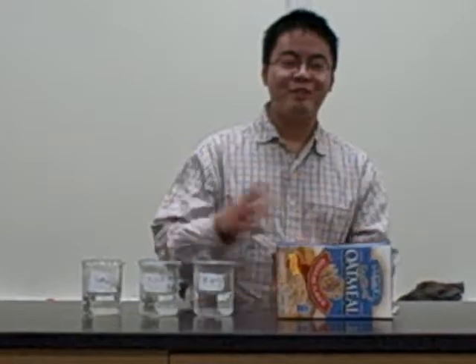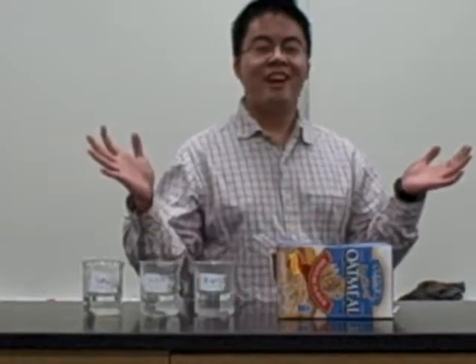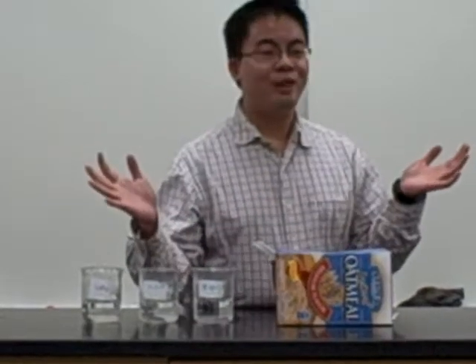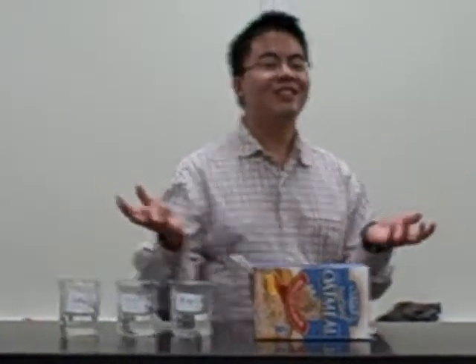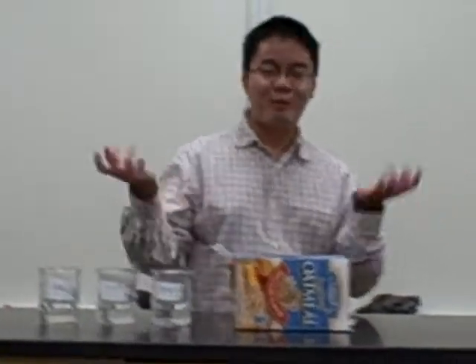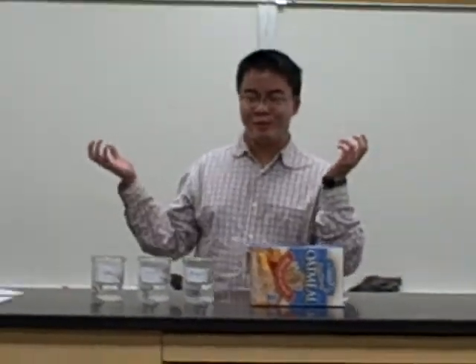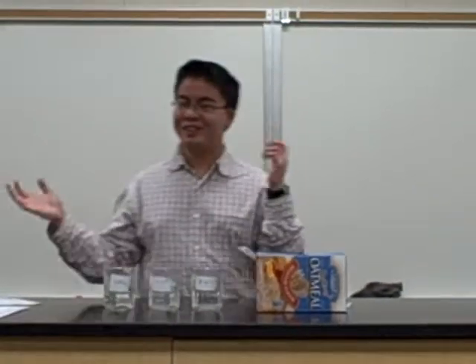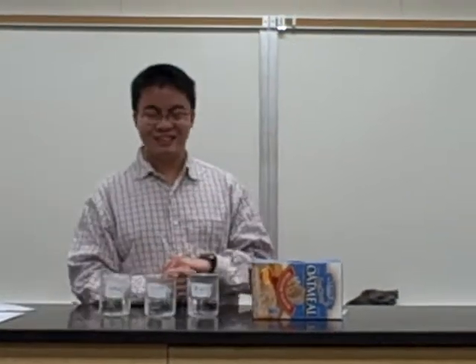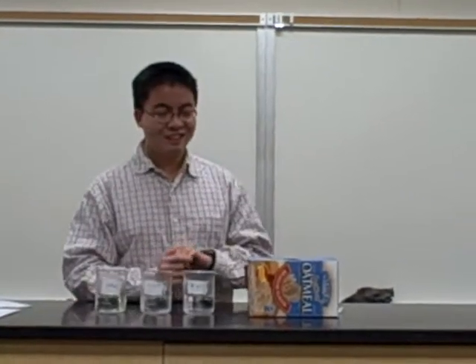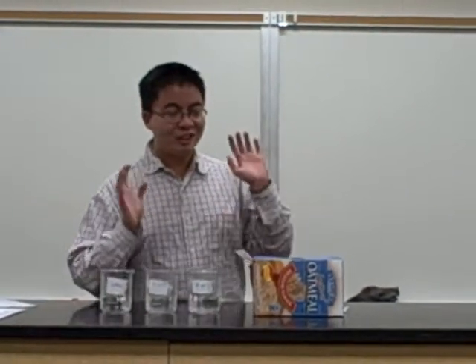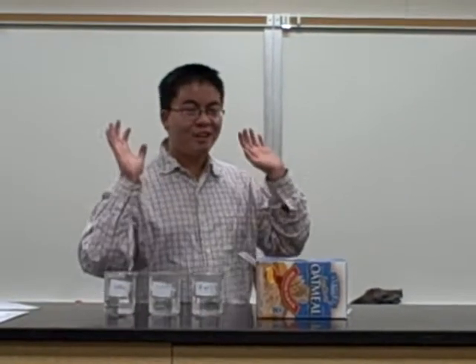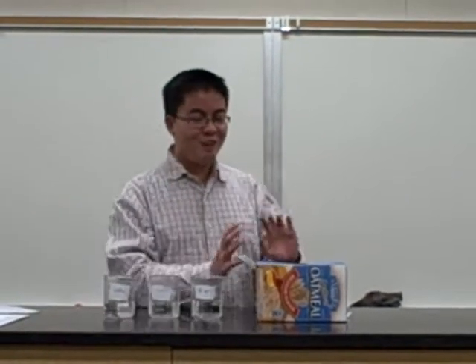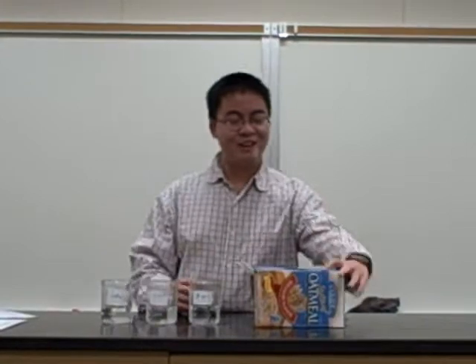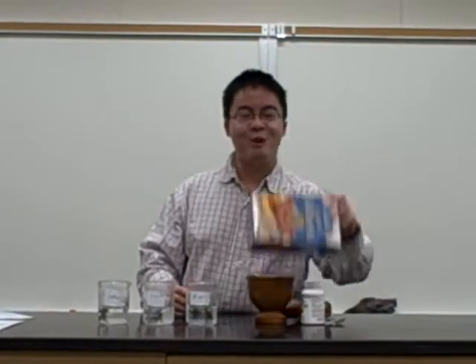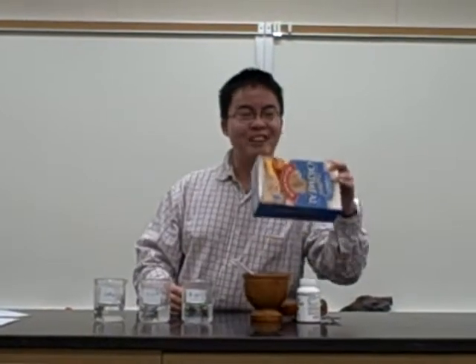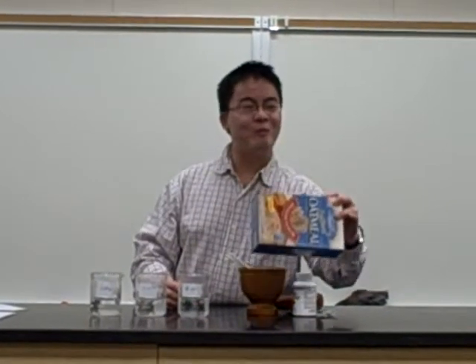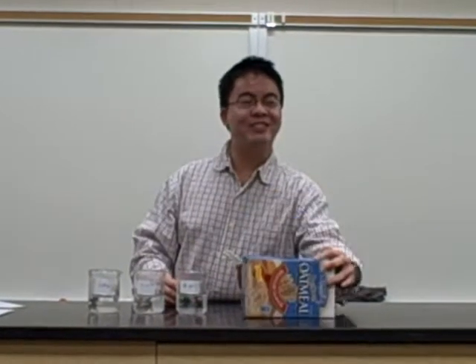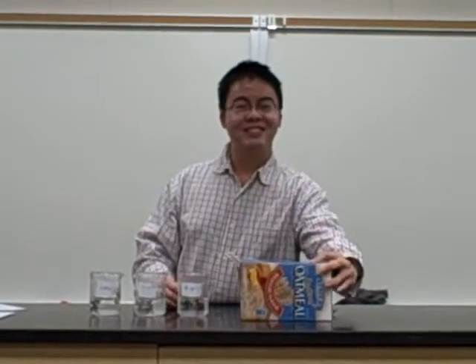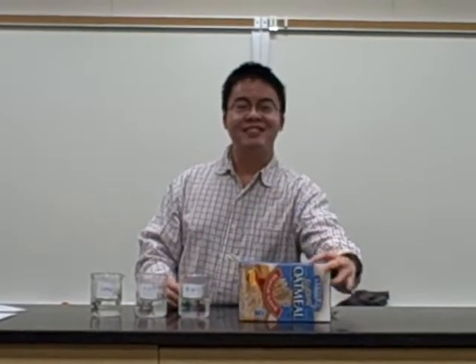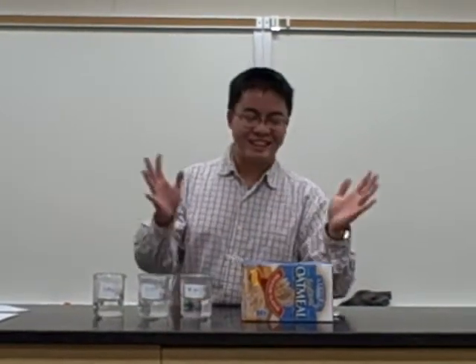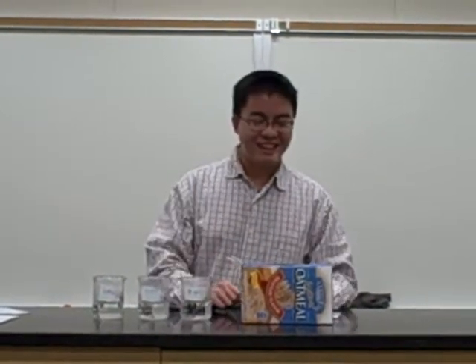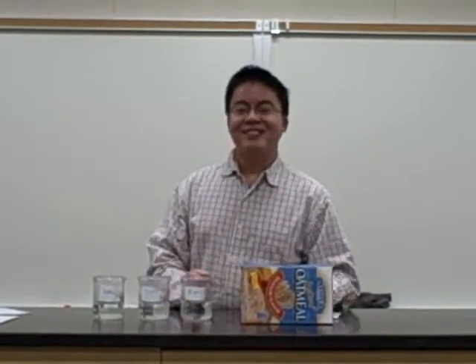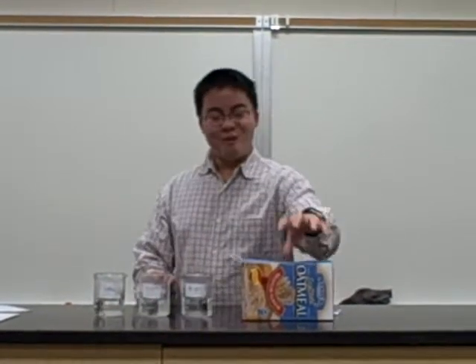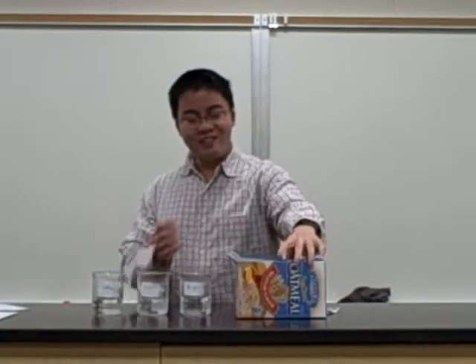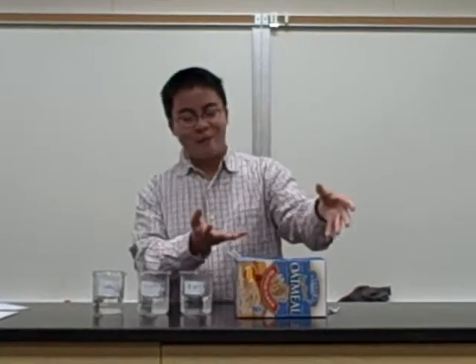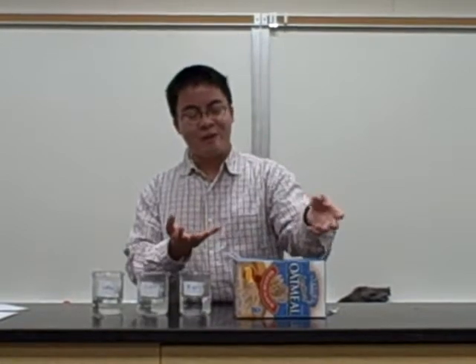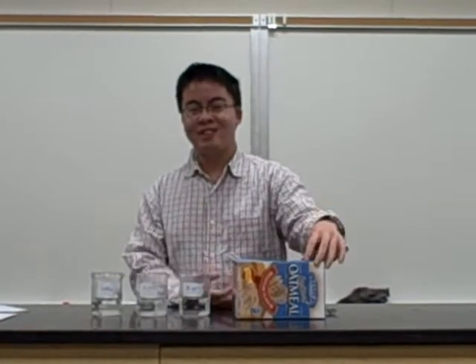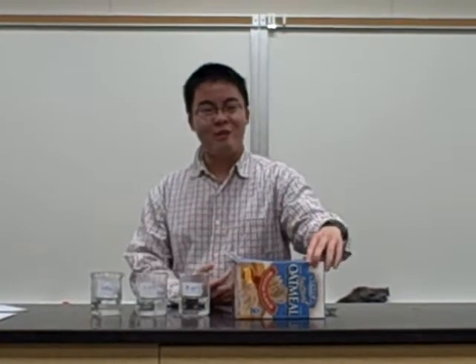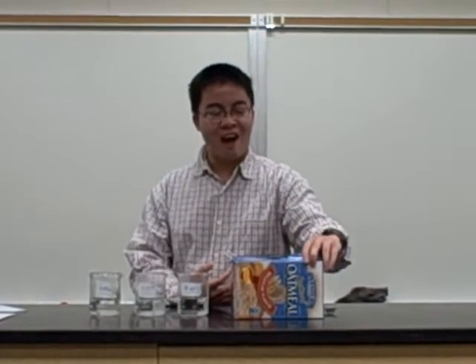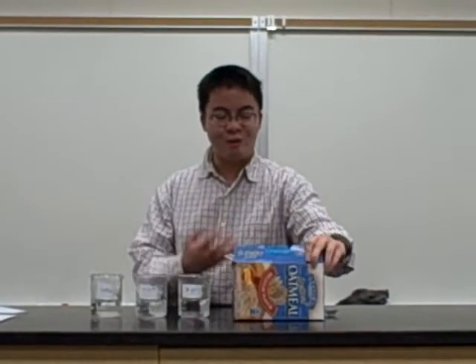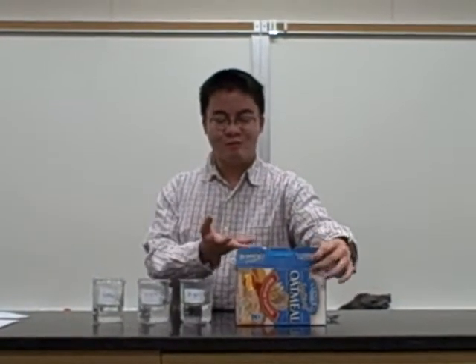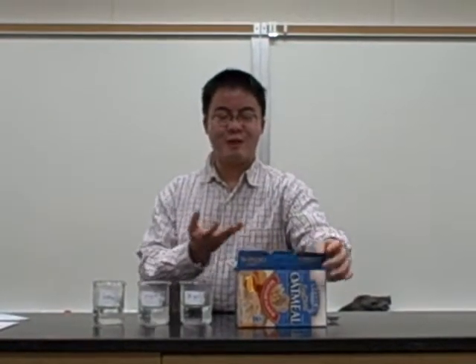Hey everyone, welcome to Mr. Finn's cooking class. So today we're gonna learn how to make the world's best oatmeal. Just kidding. But since we're on the topic of oatmeal, can someone tell me how to make oatmeal?